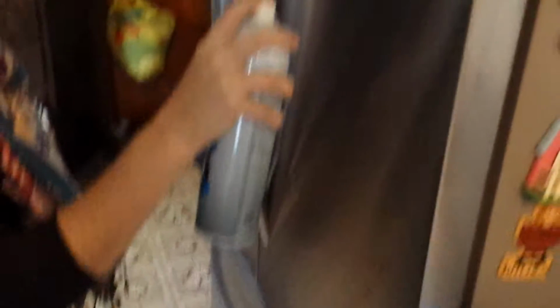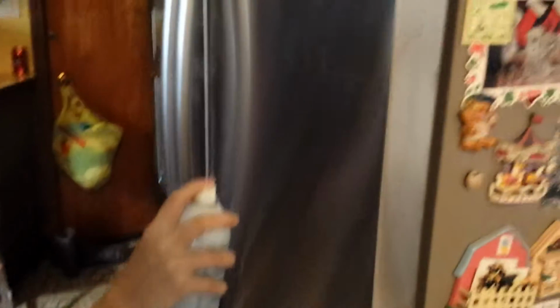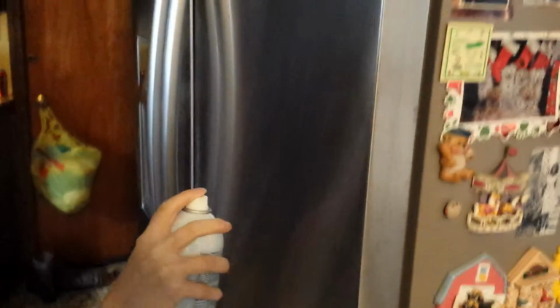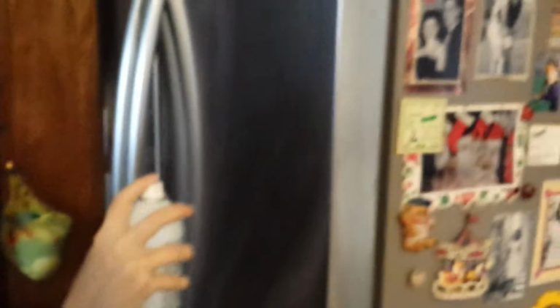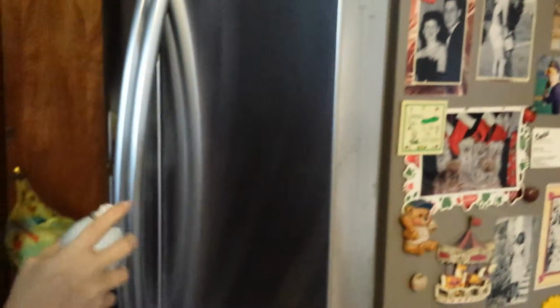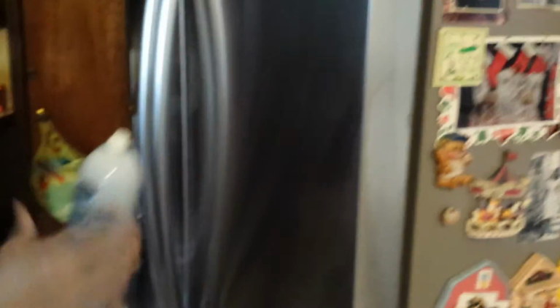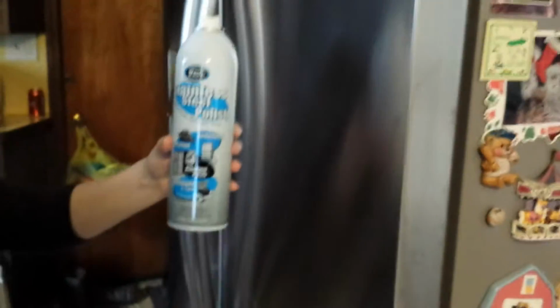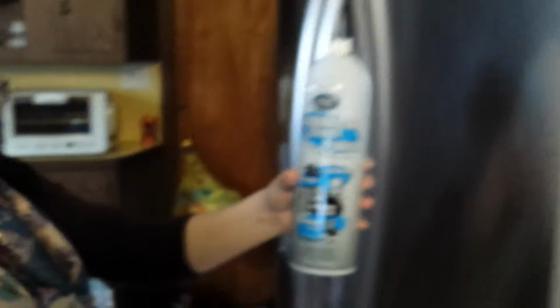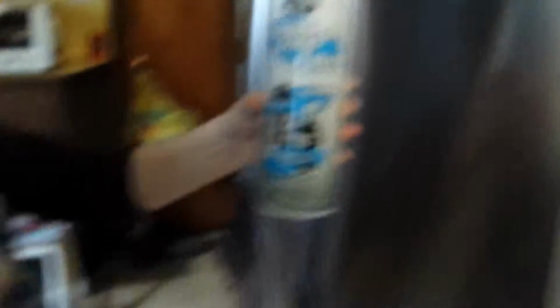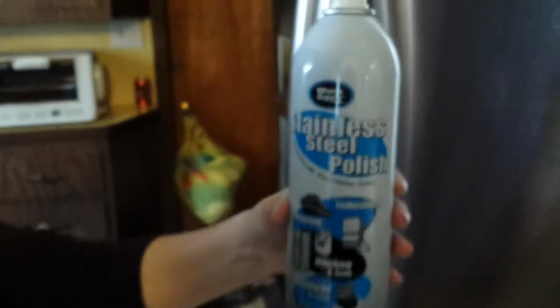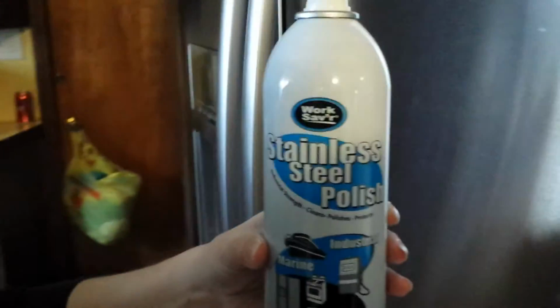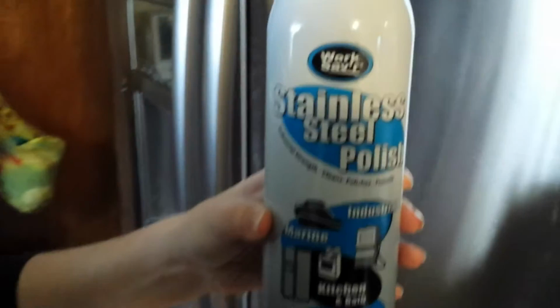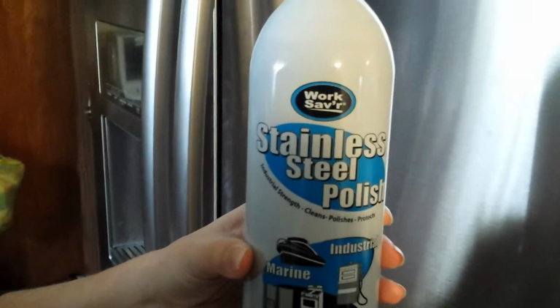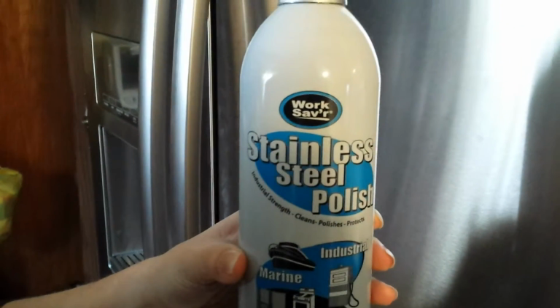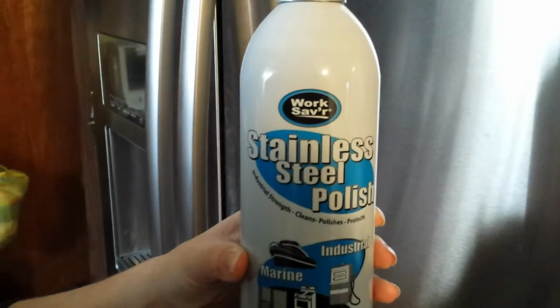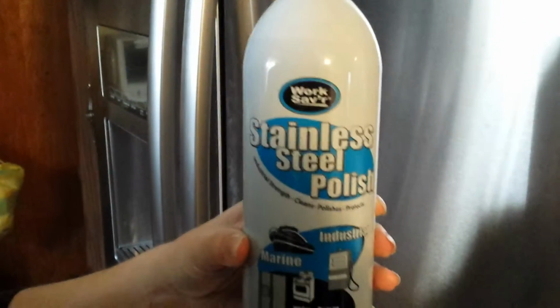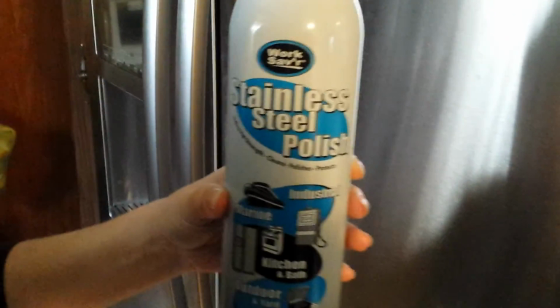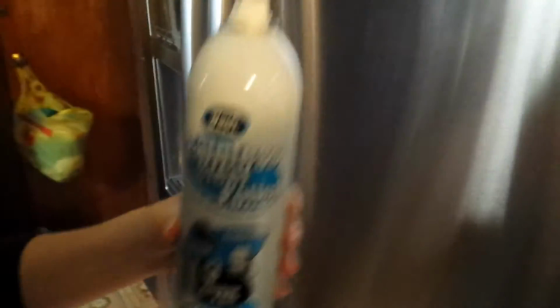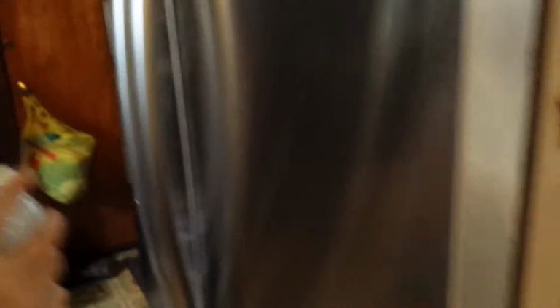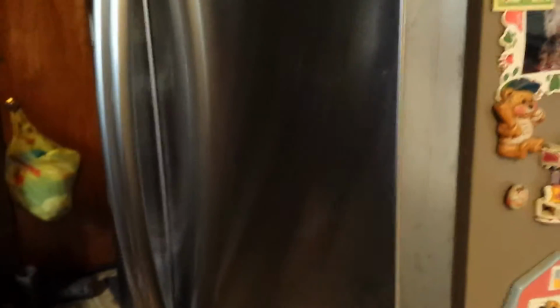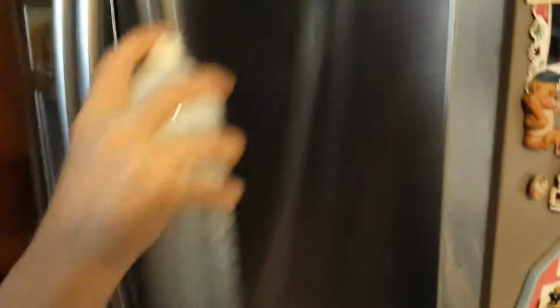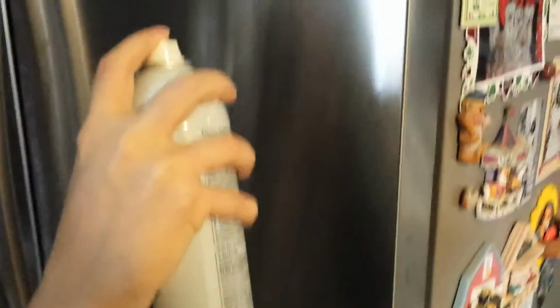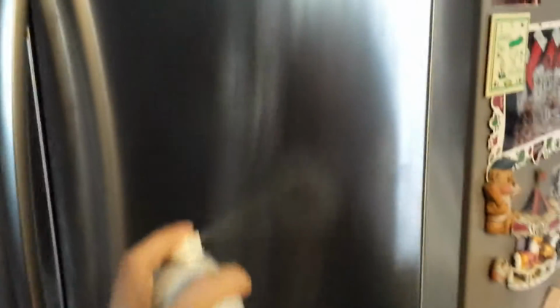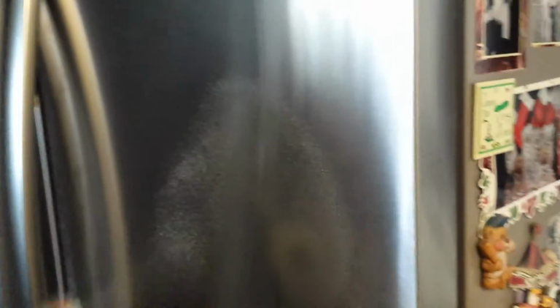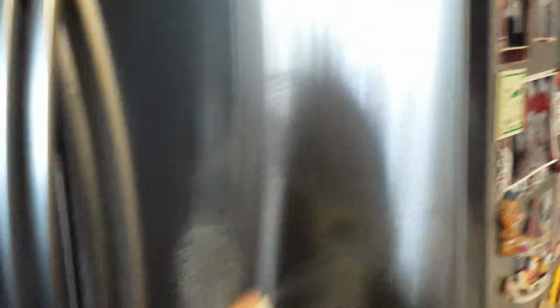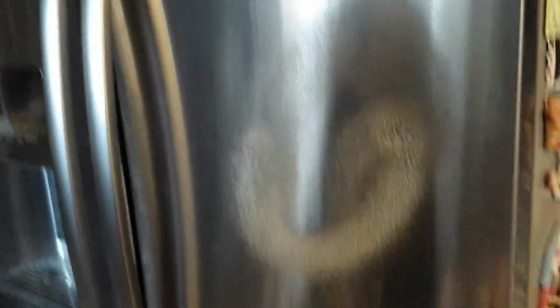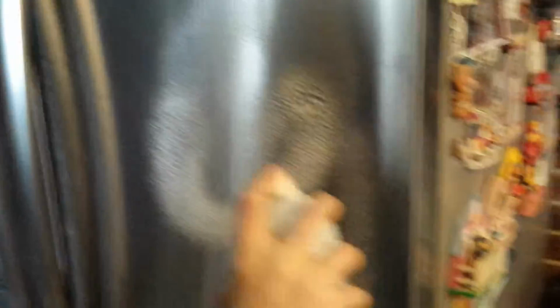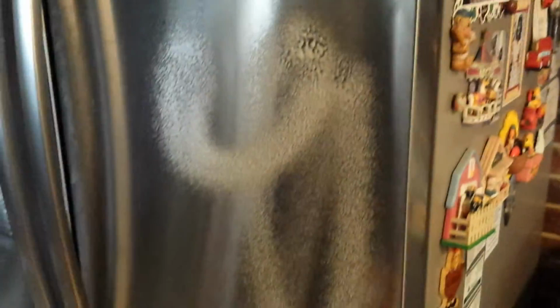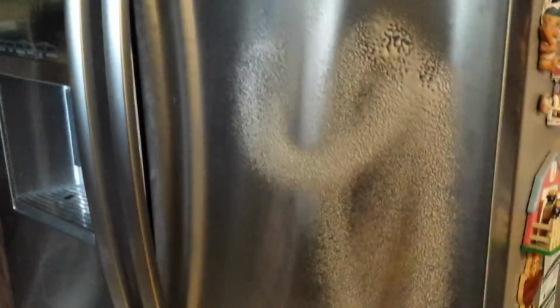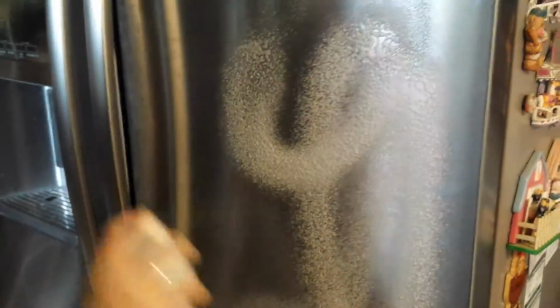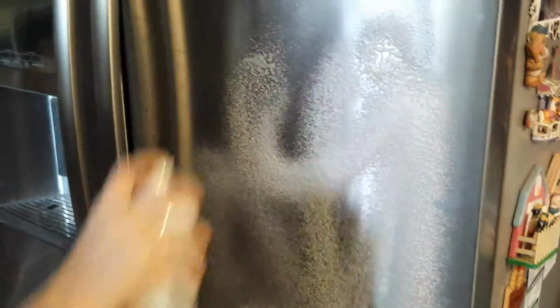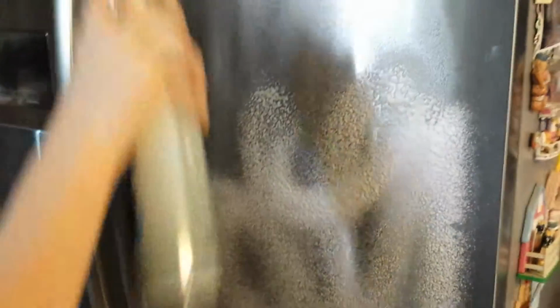Clean and stainless. Work saver. Dig it. Oh yeah. Wow.